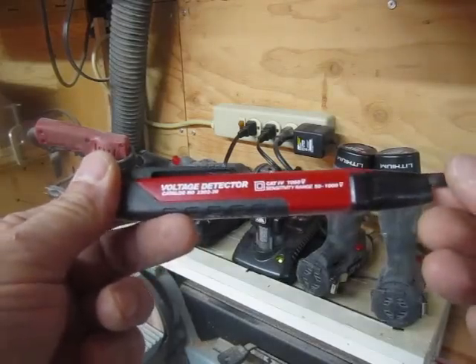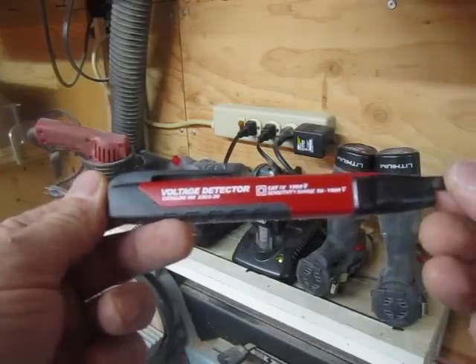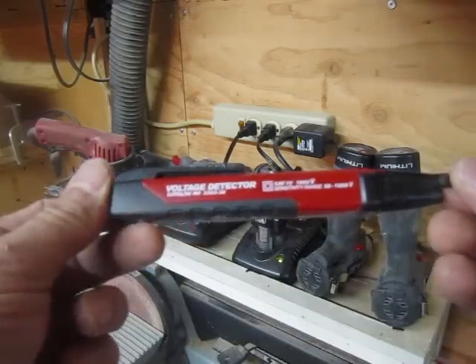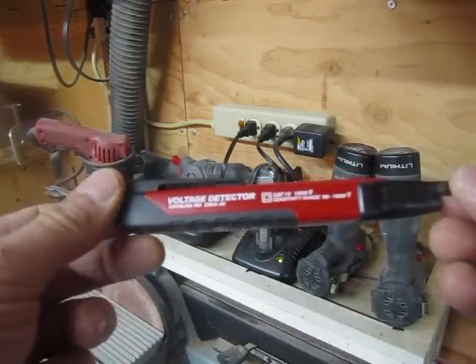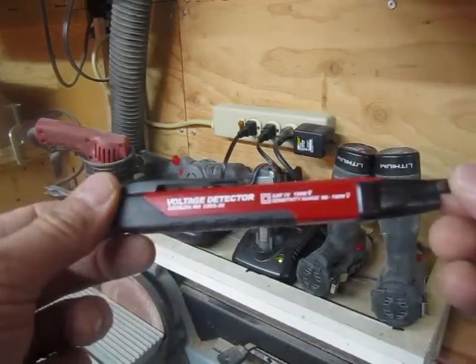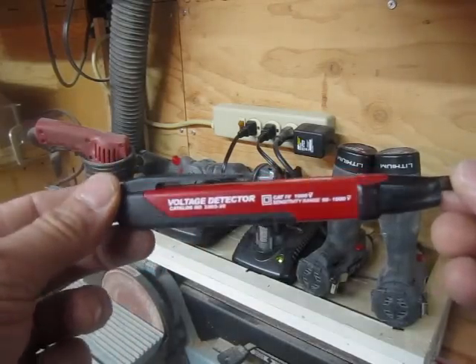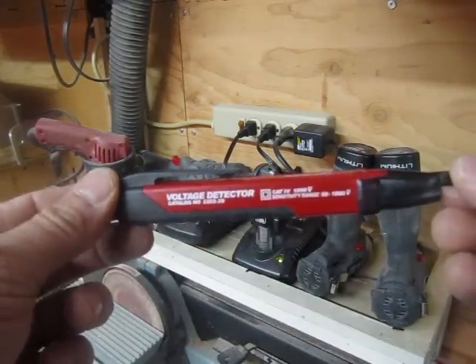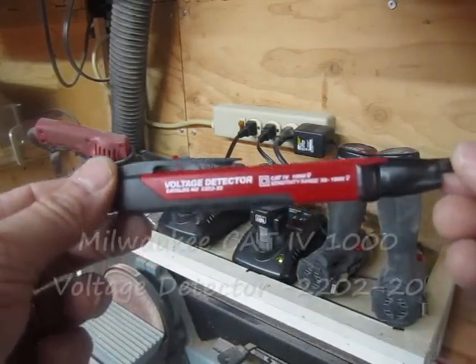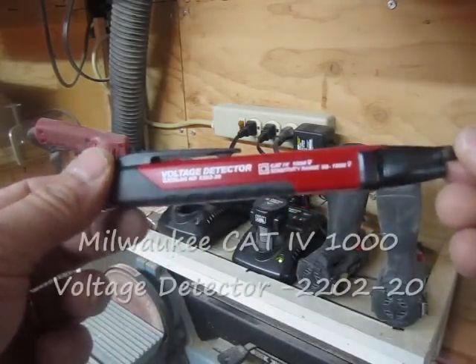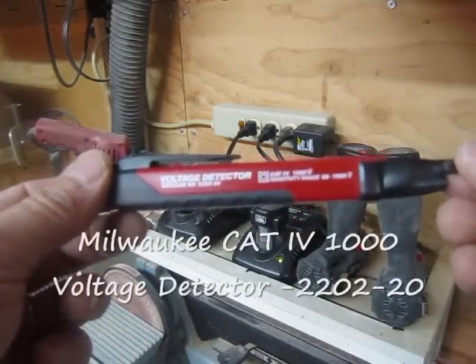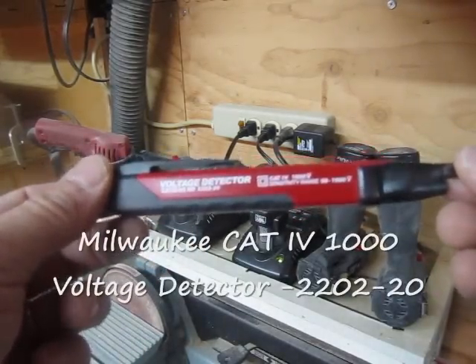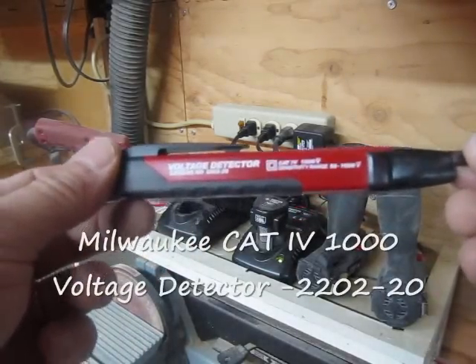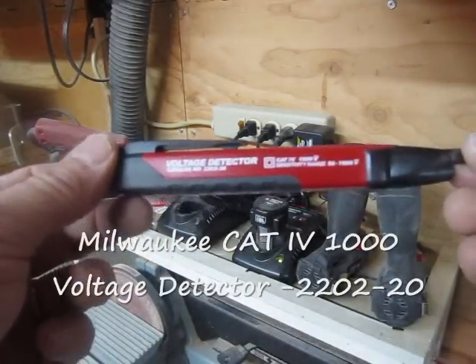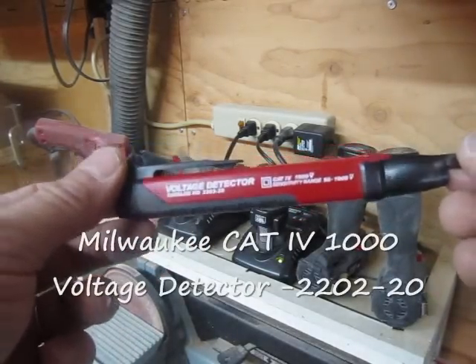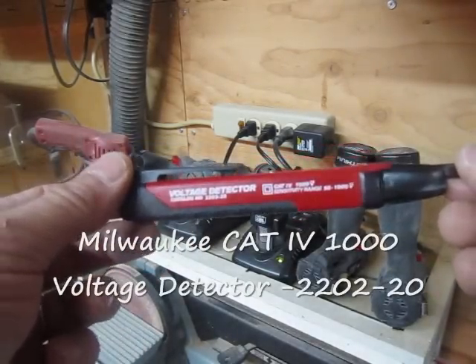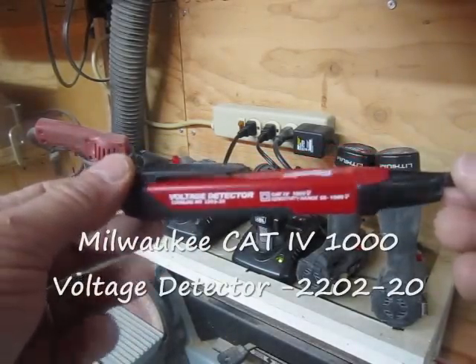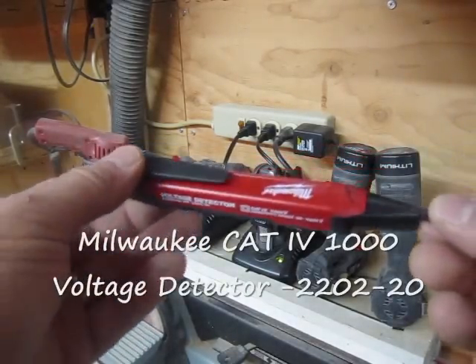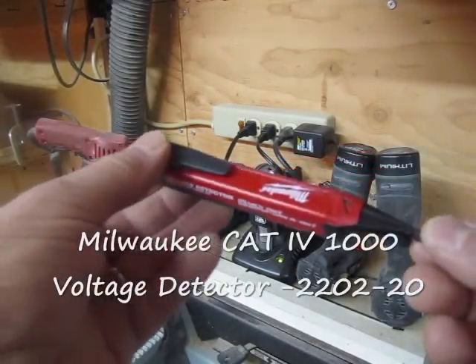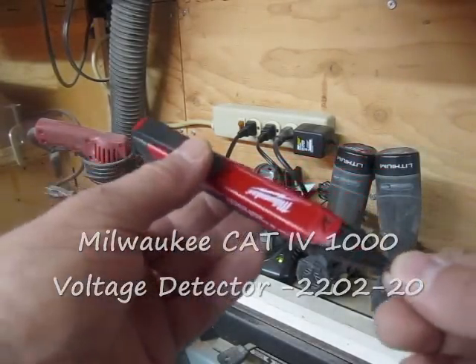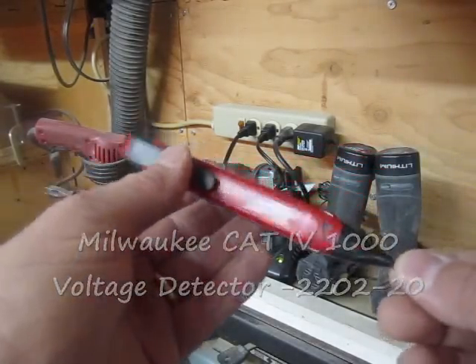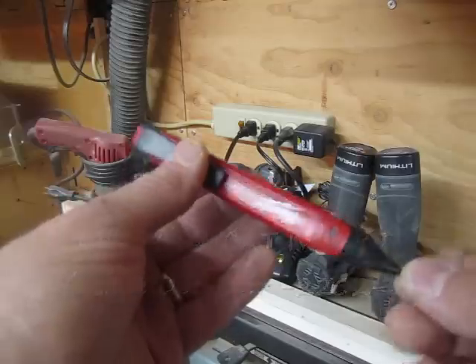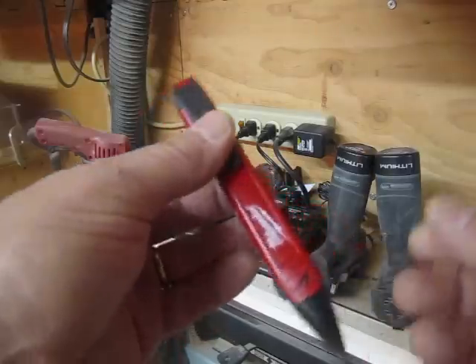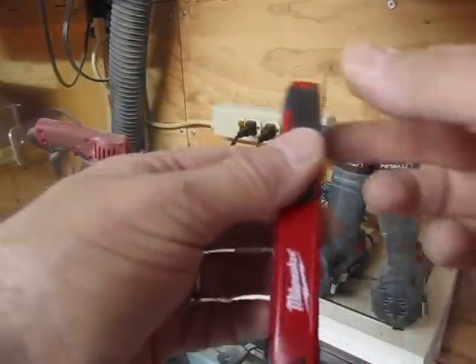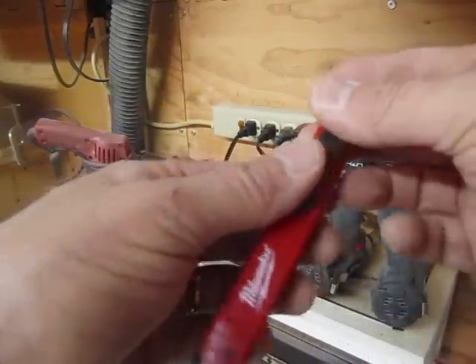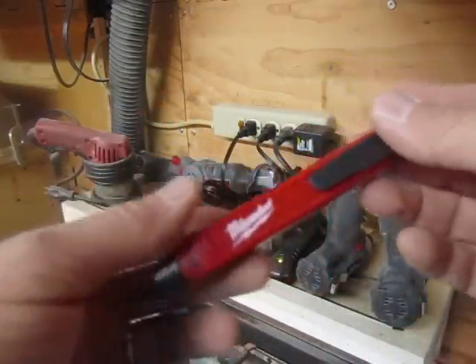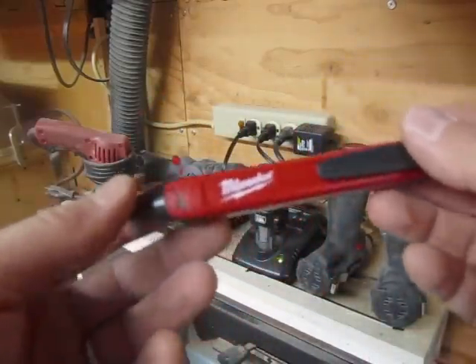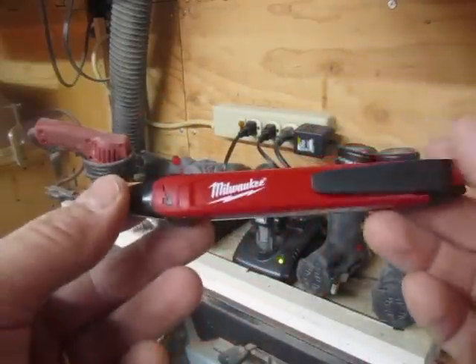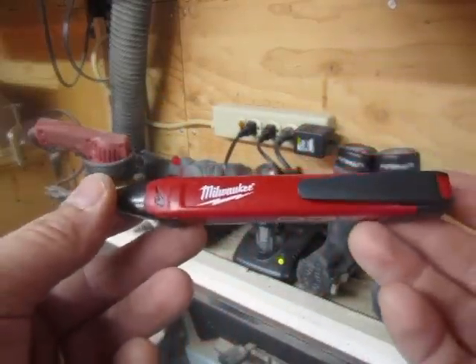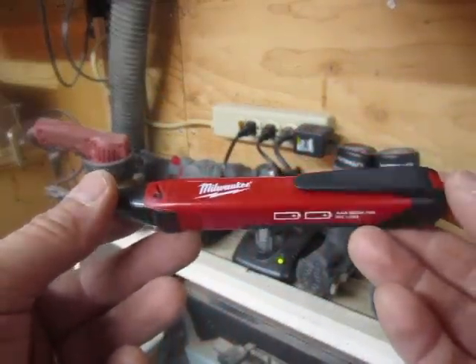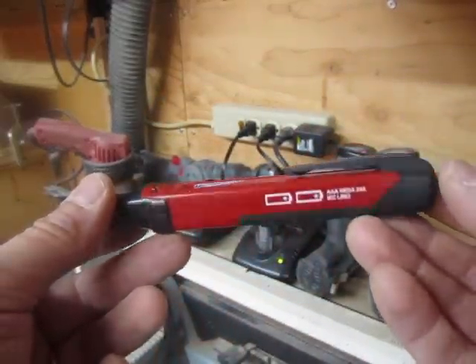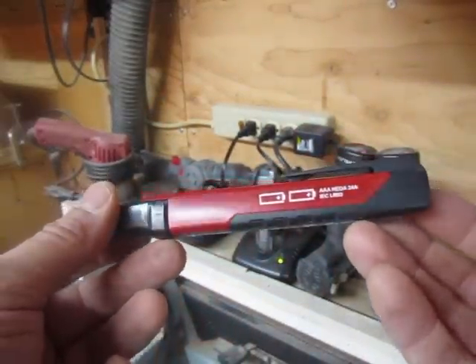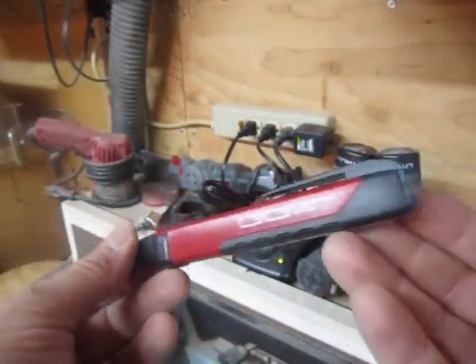Today we're taking a look at the Milwaukee voltage detector. It's called the CAT4-1000 voltage detector by Milwaukee. It basically looks like a pen.